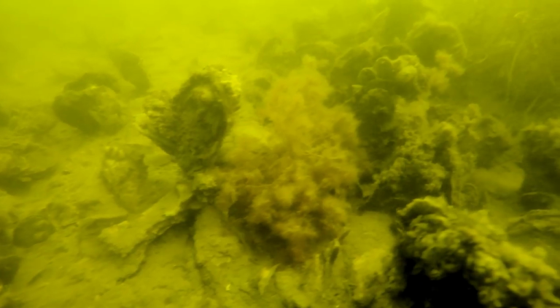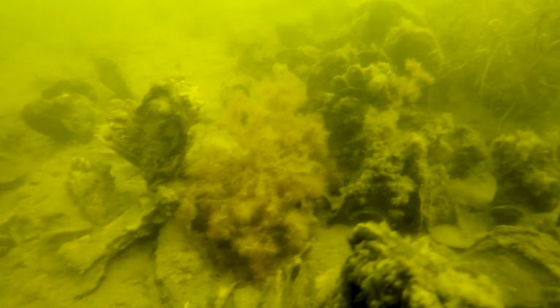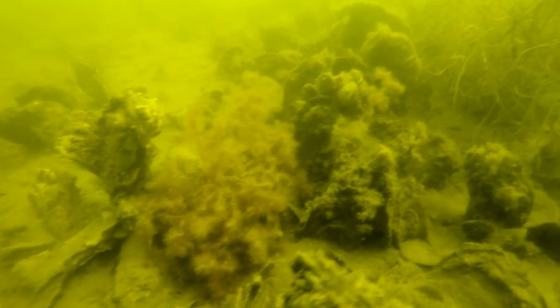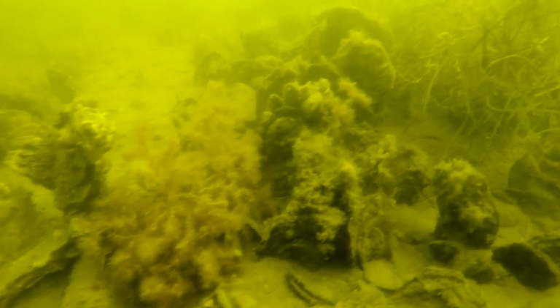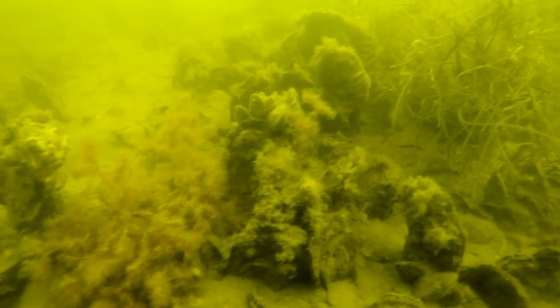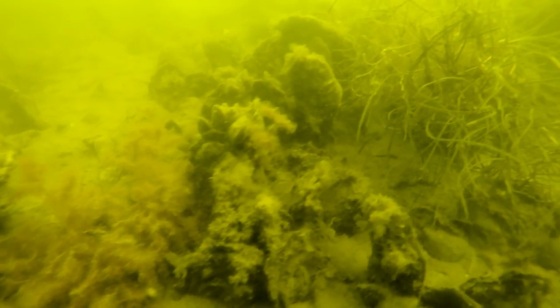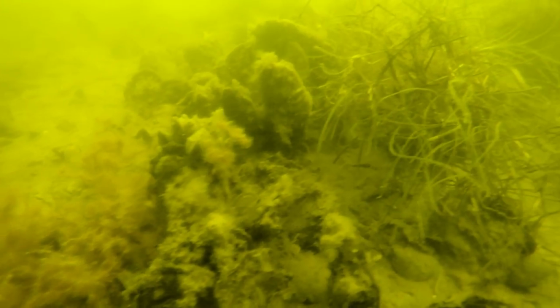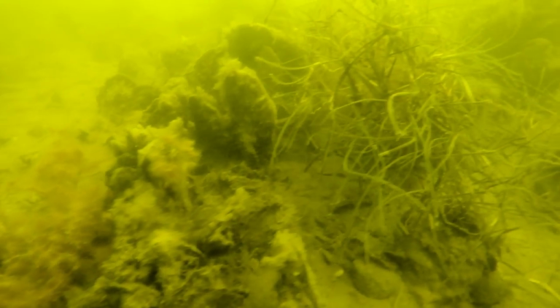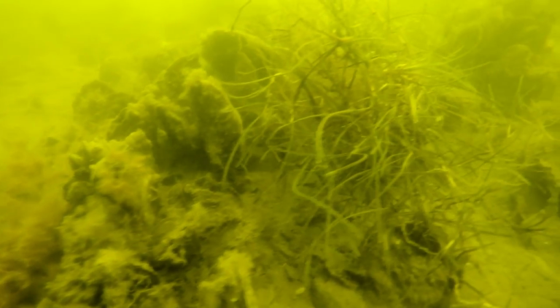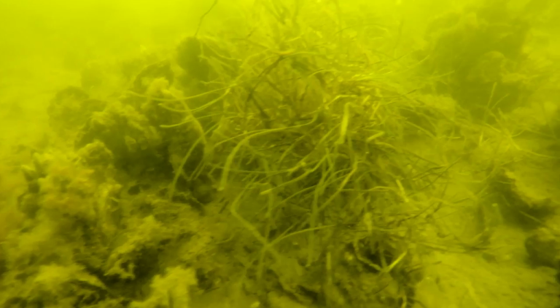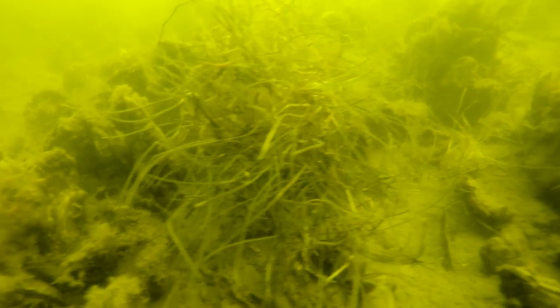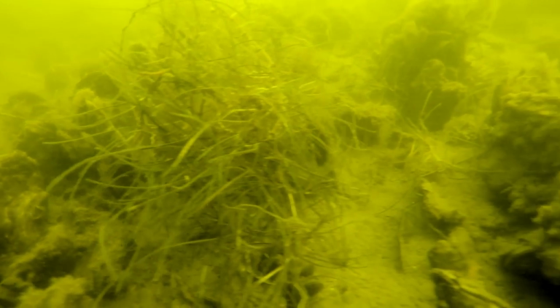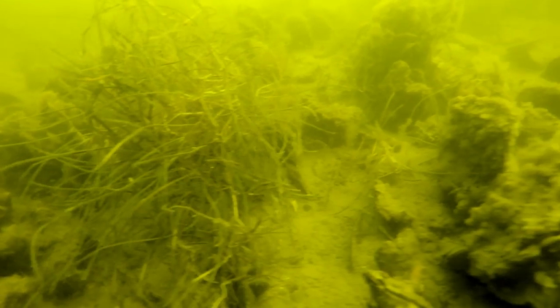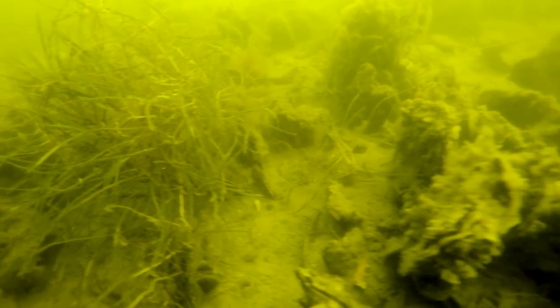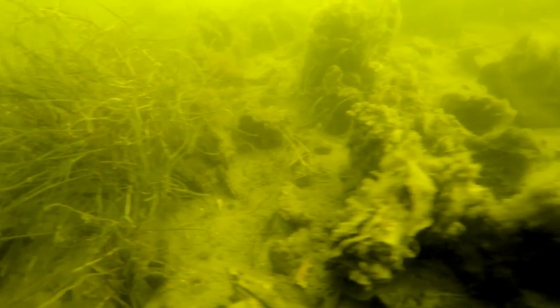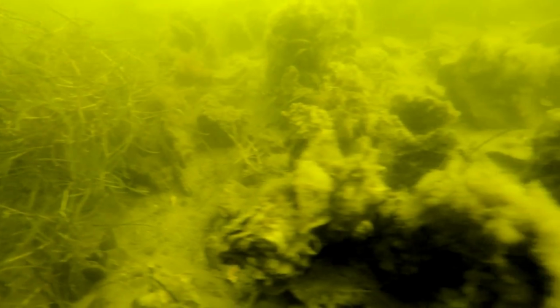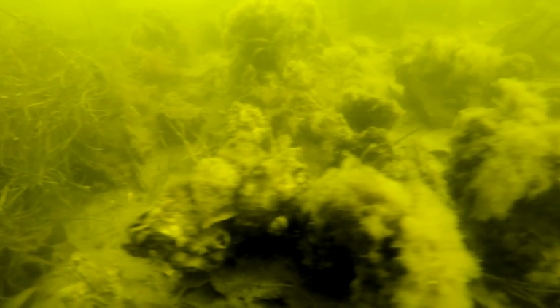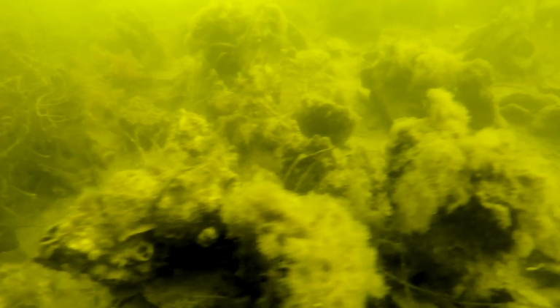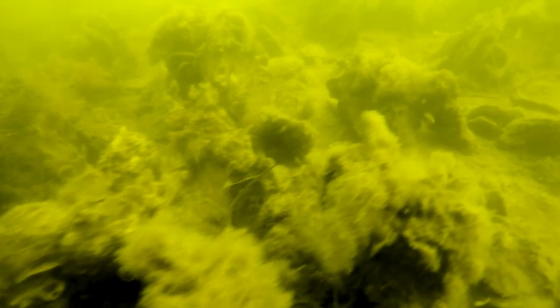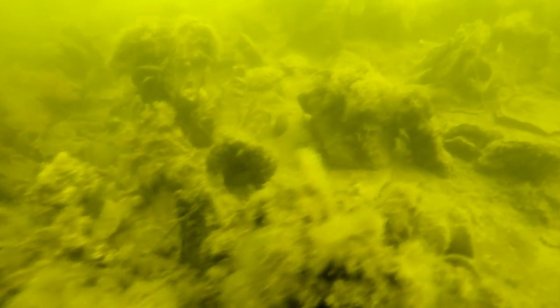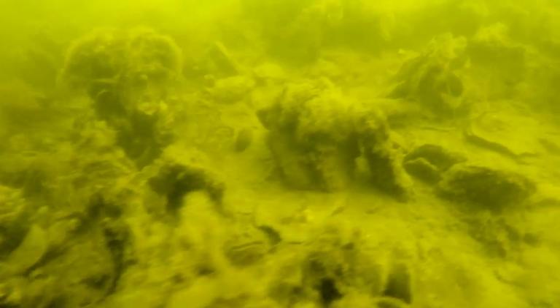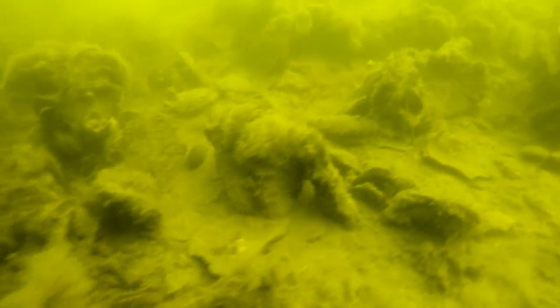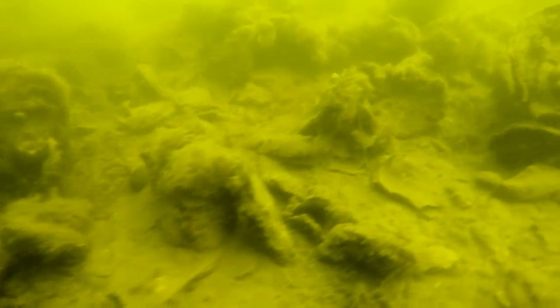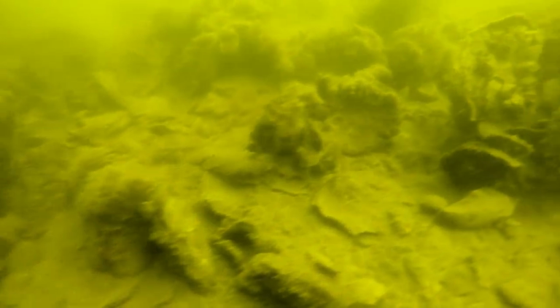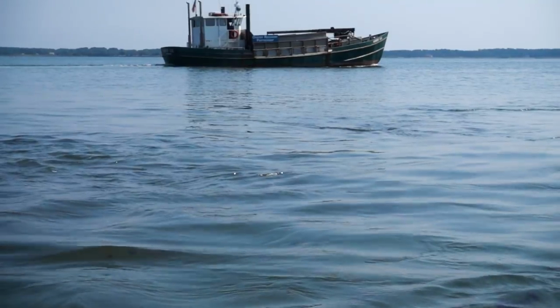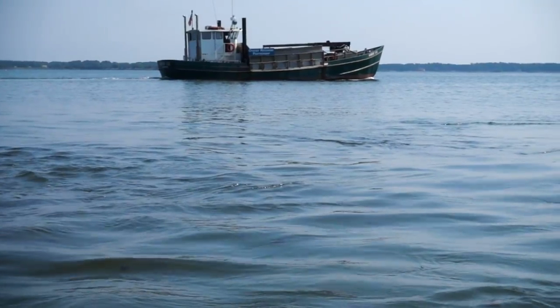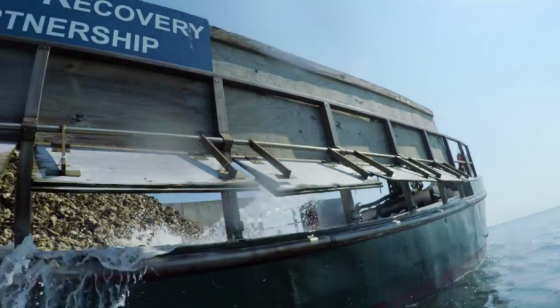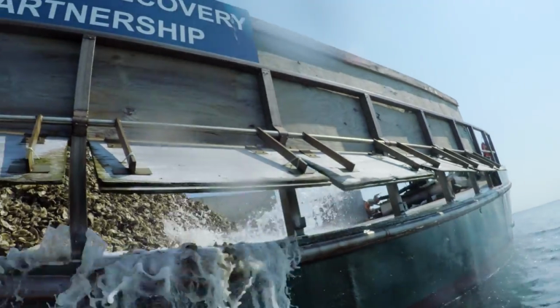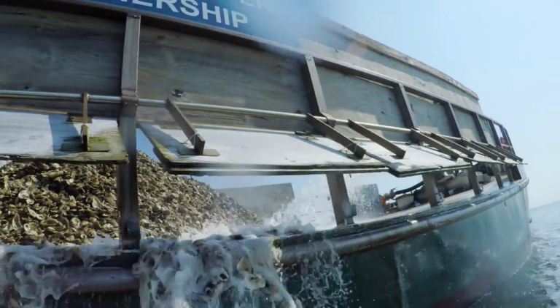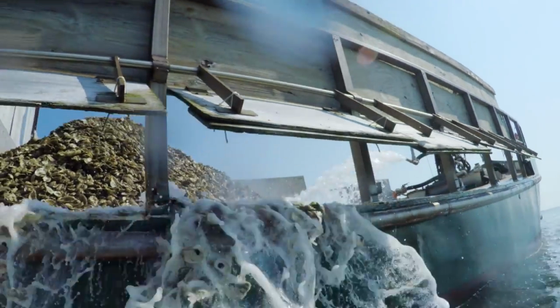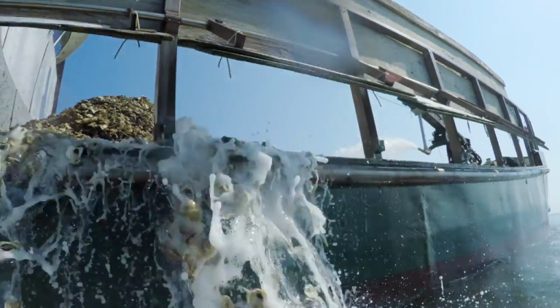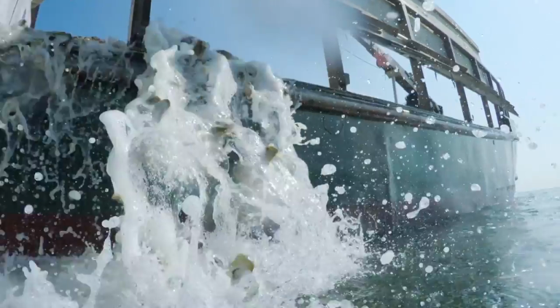Today we were doing some three-year check-in dives on oyster restoration sites in Harris Creek. It's a tributary right near the mouth of the Choptank River on the eastern shore of Maryland. We were checking in on some sites that were planted by the Oyster Recovery Partnership three years ago.